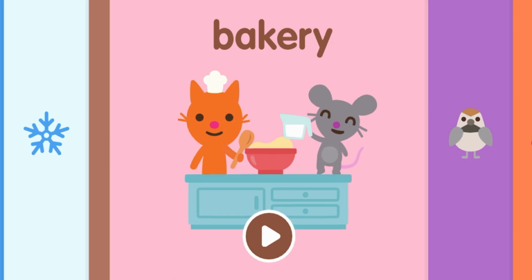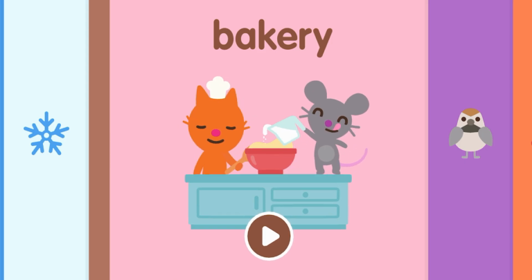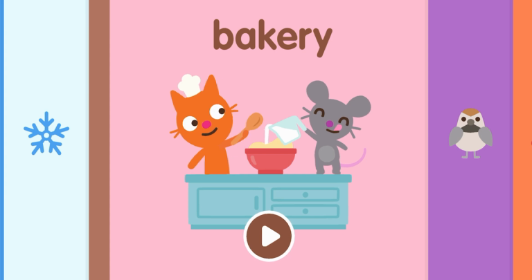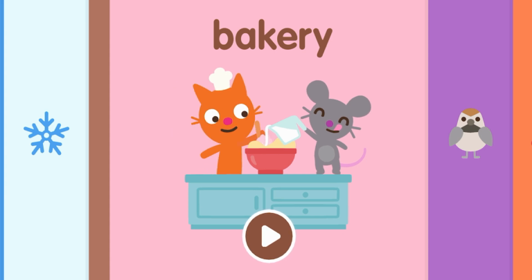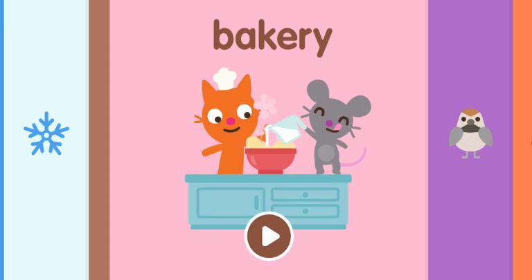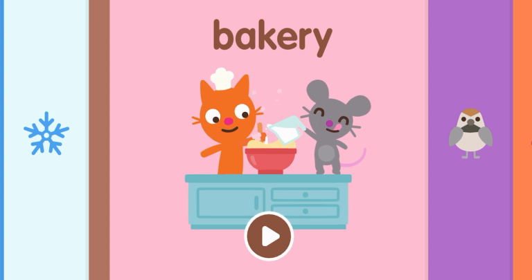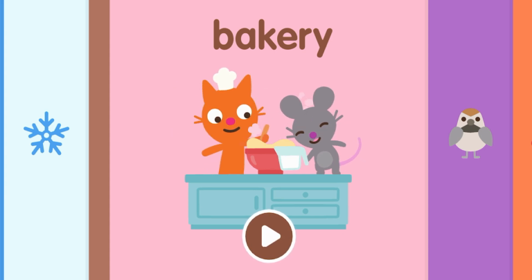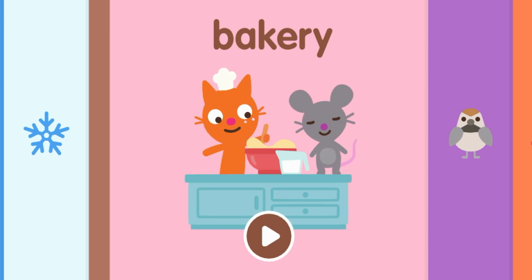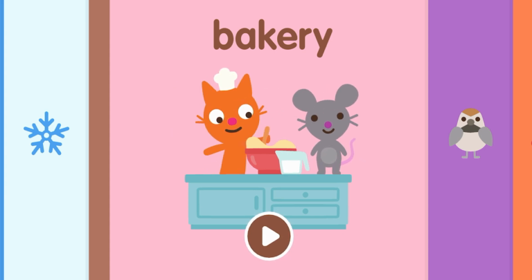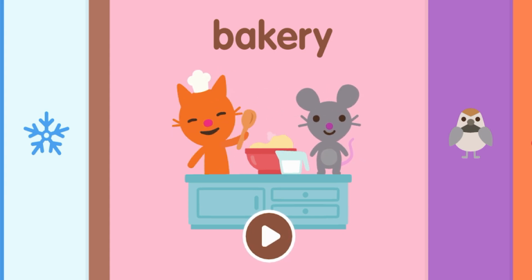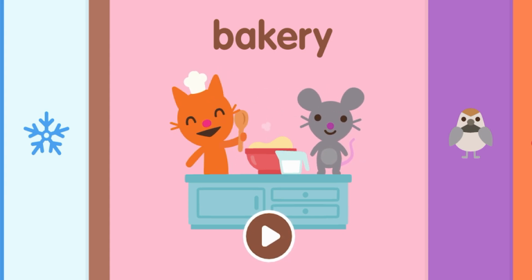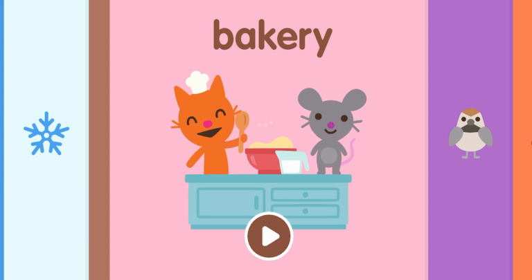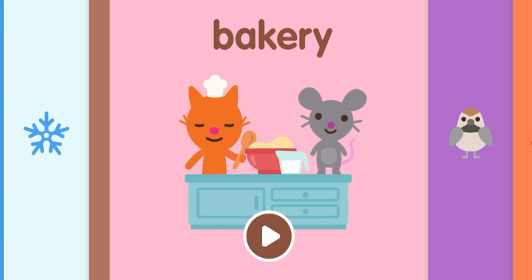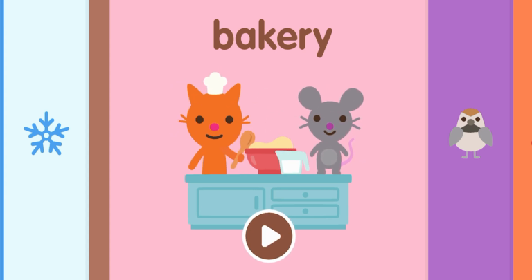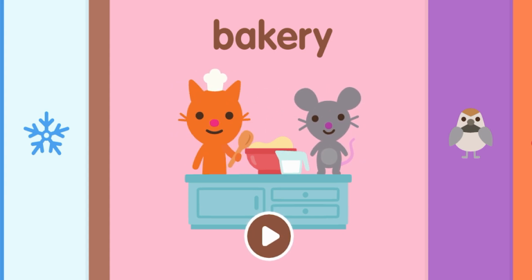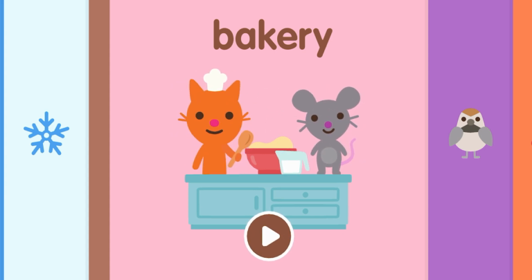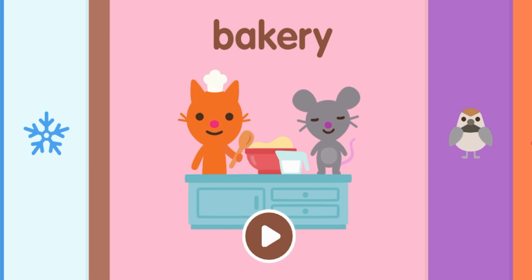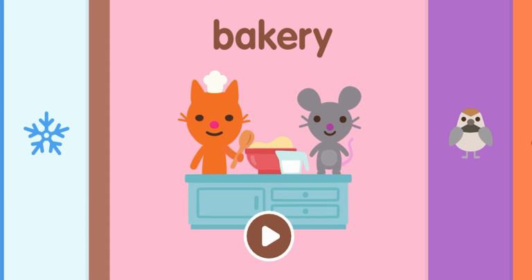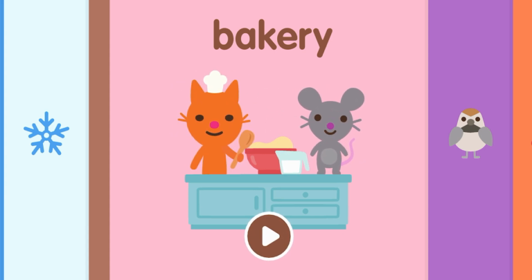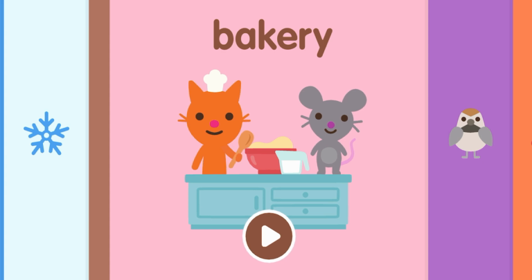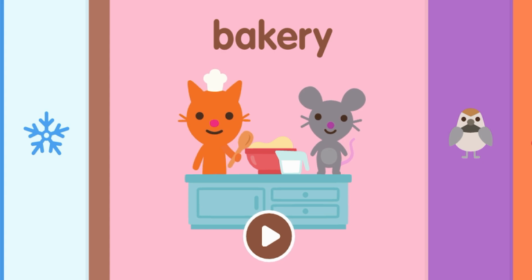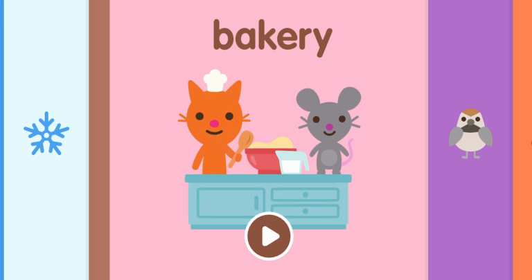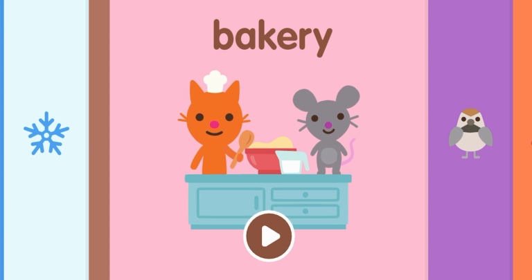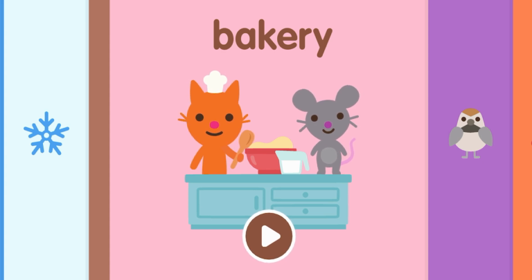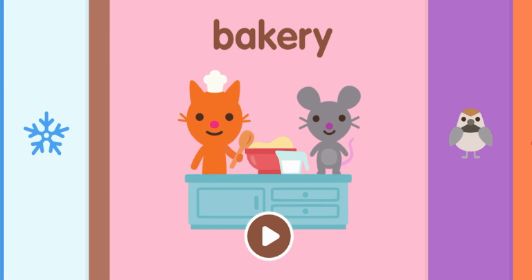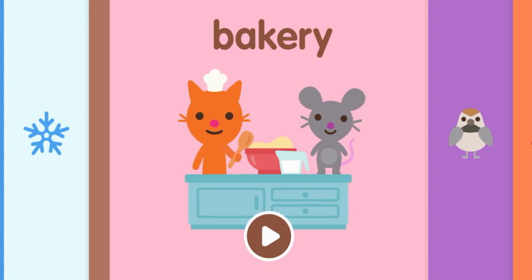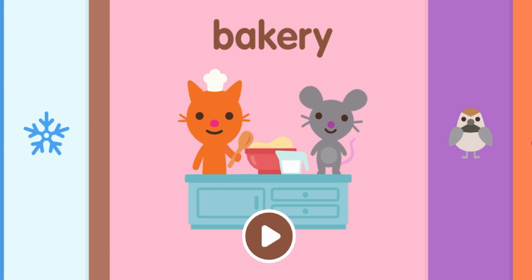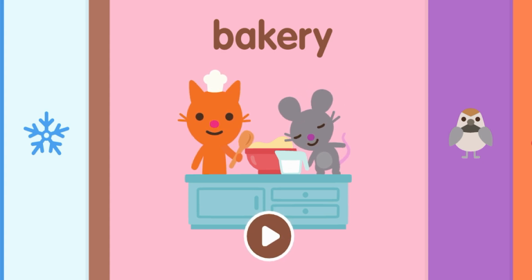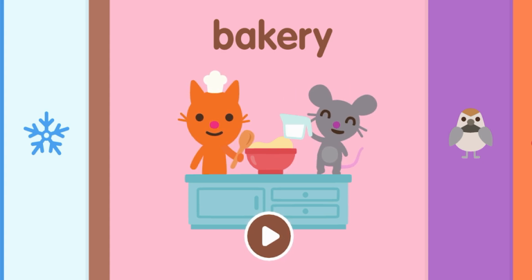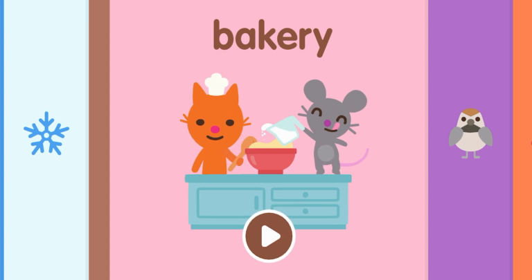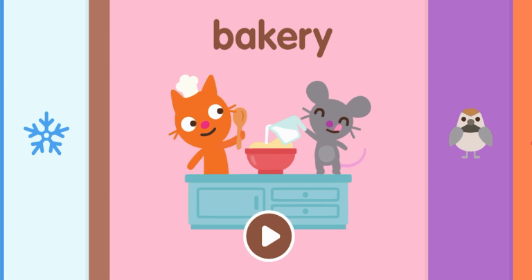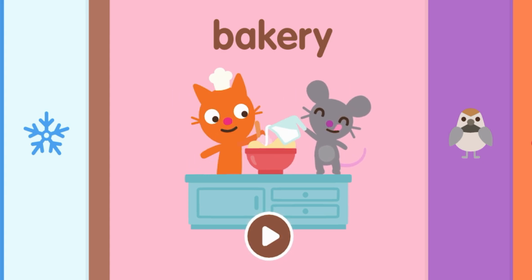Welcome to Reina's Toy Box. I'm Daddy, and I'm Reina. Today we're going to be playing yet another game of Sago Mini School.